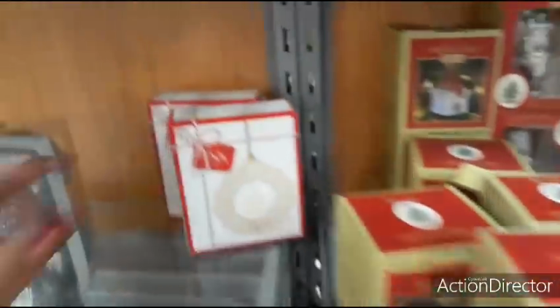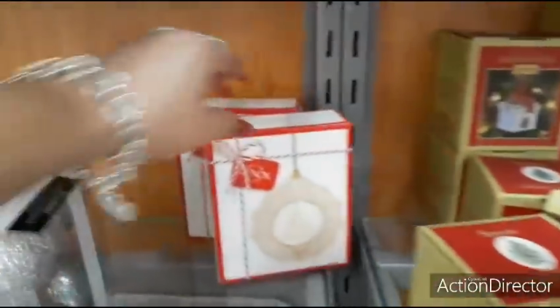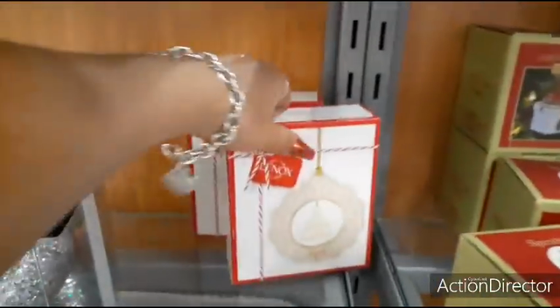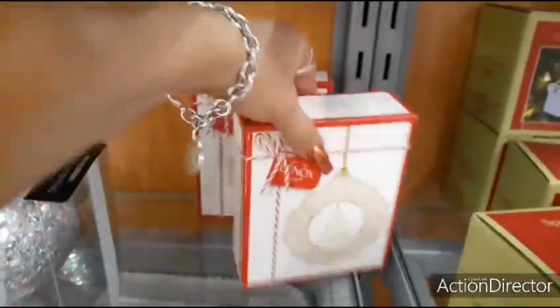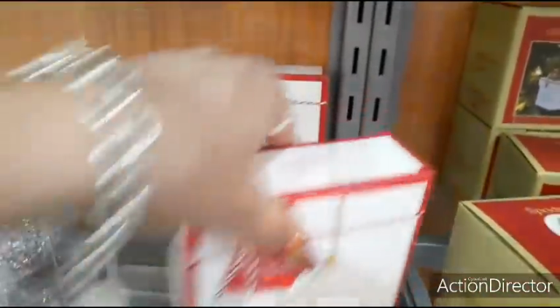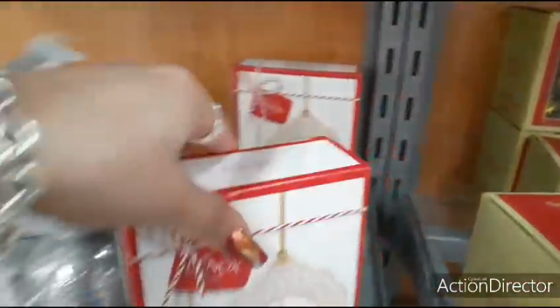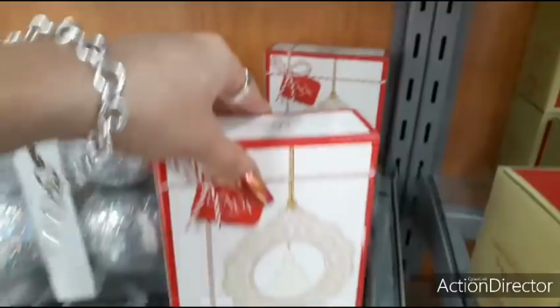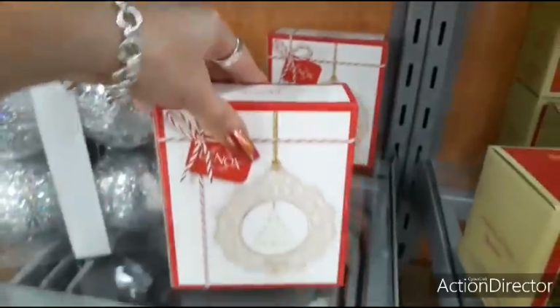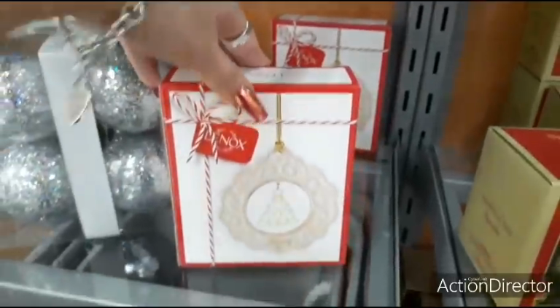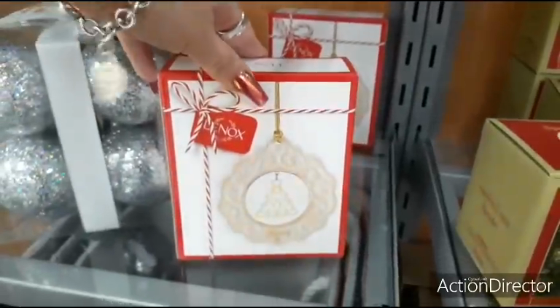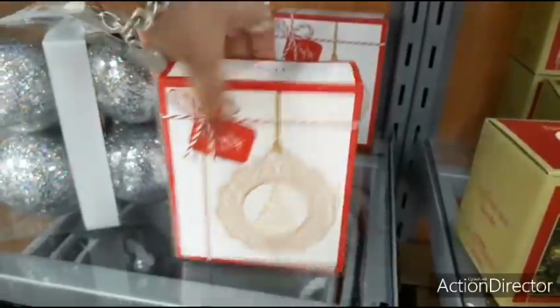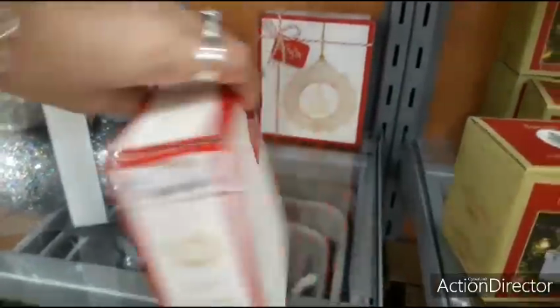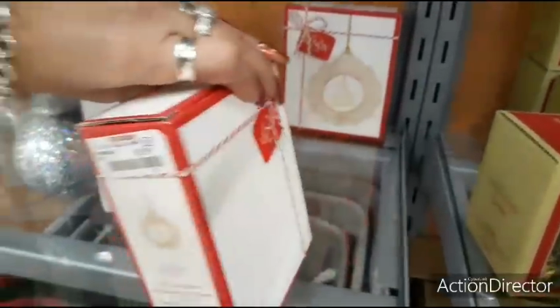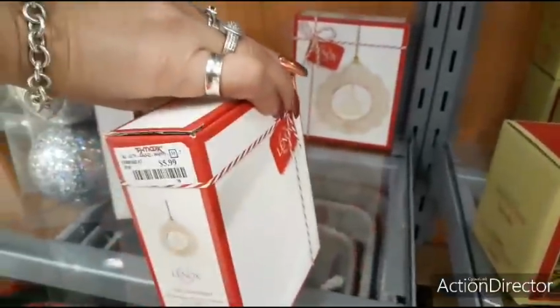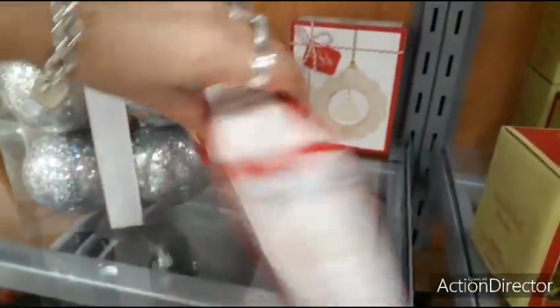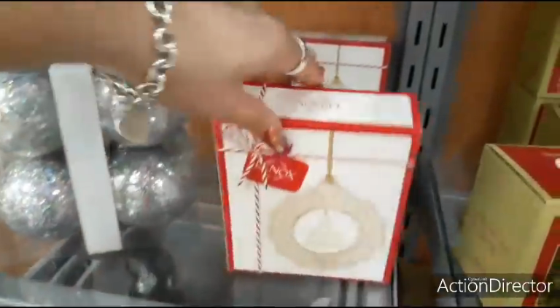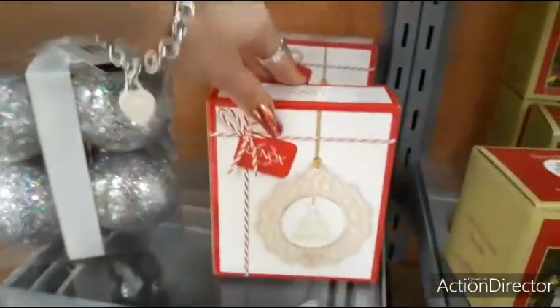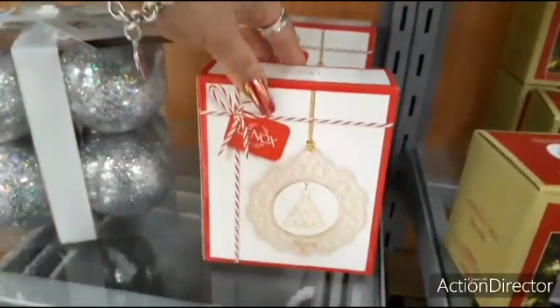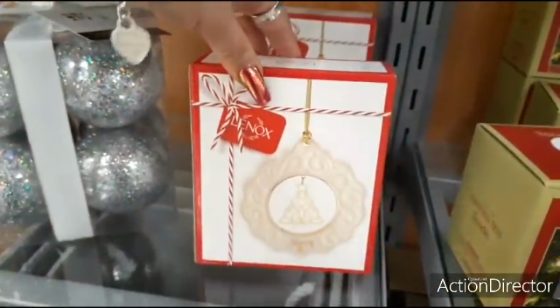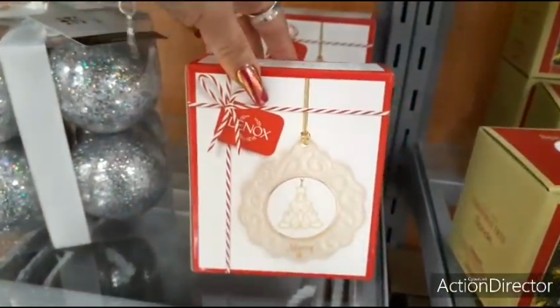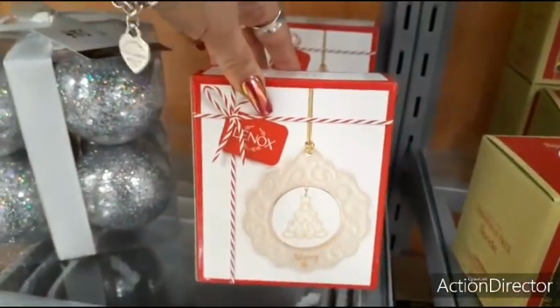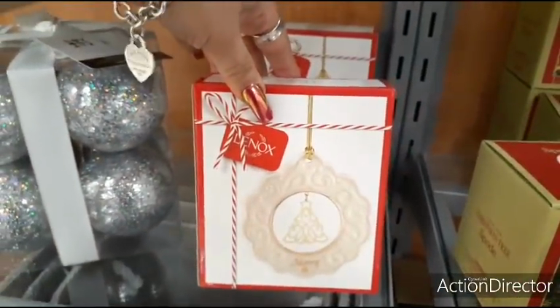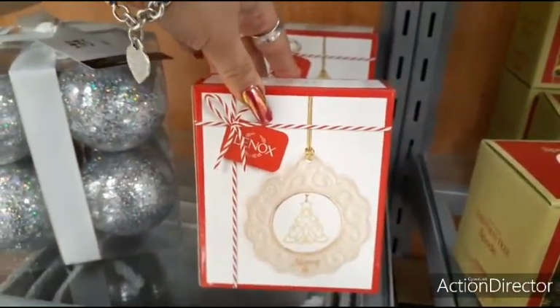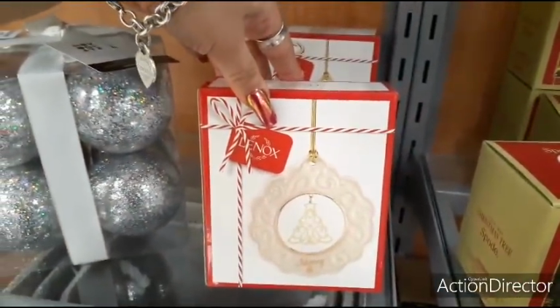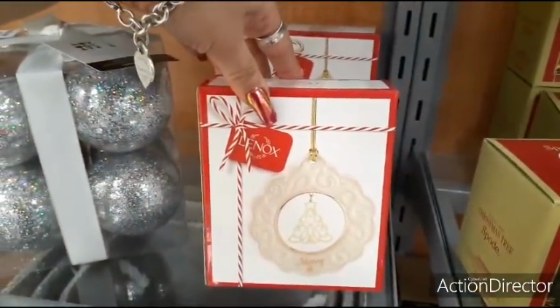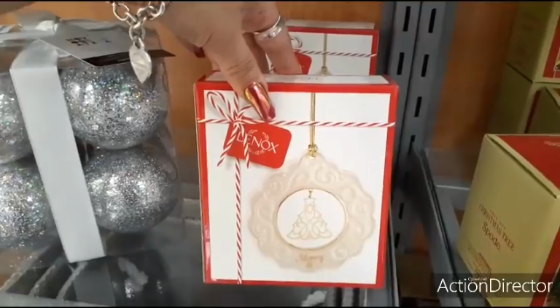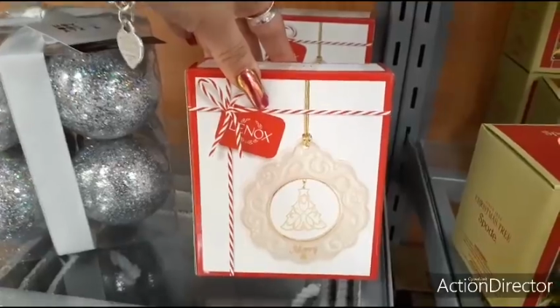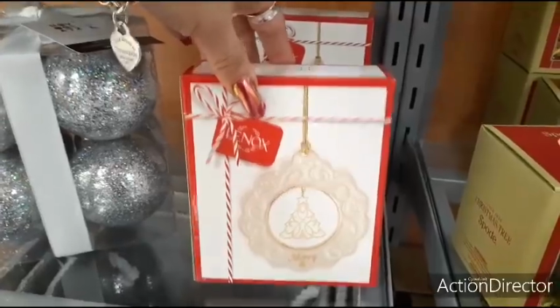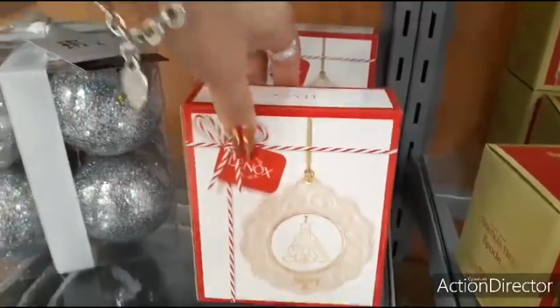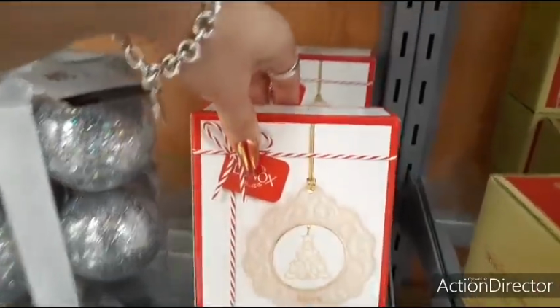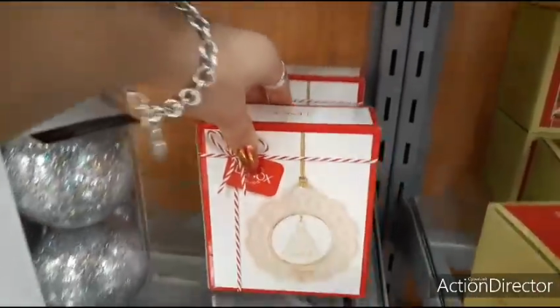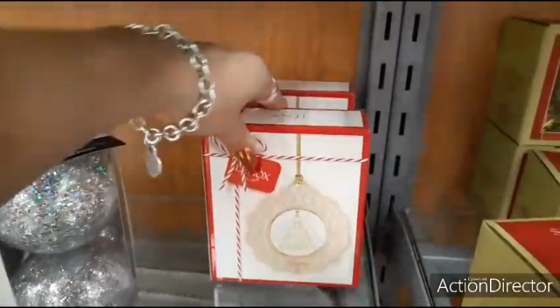Back here we have Lennox — that's going to be $5.99. You have the Christmas tree, it just says Merry. Really makes for a cute gift.